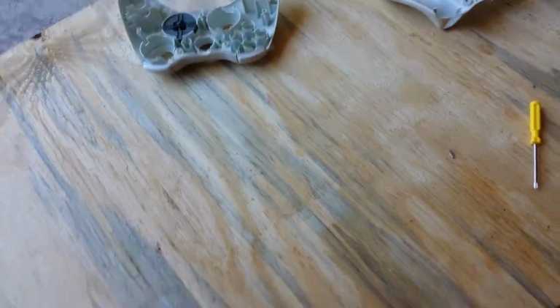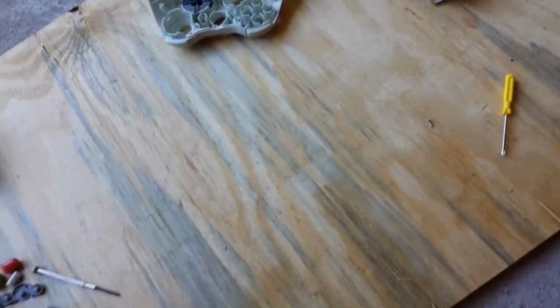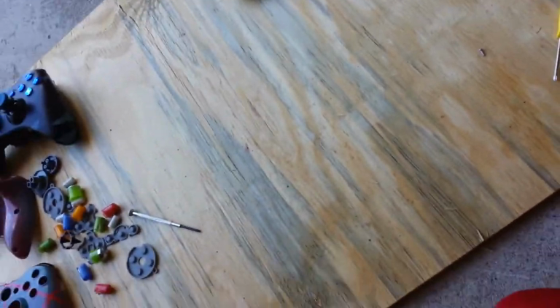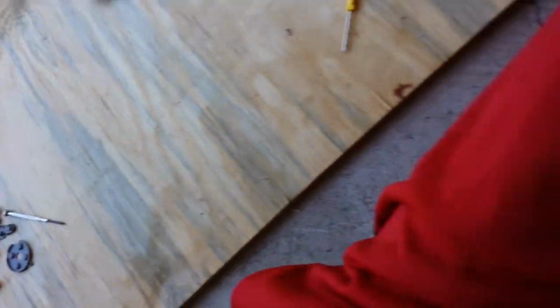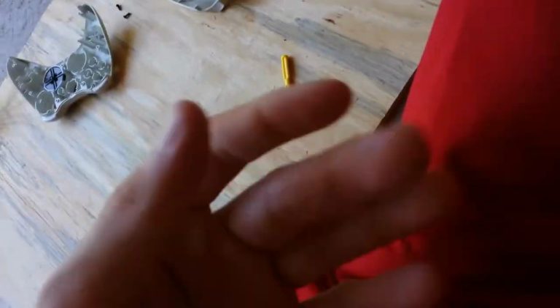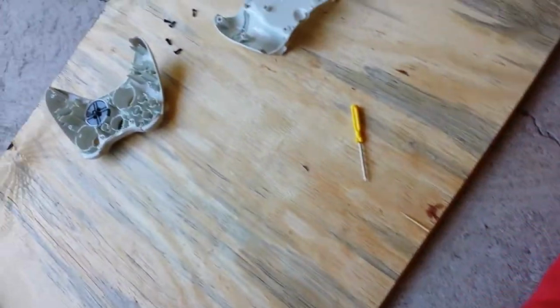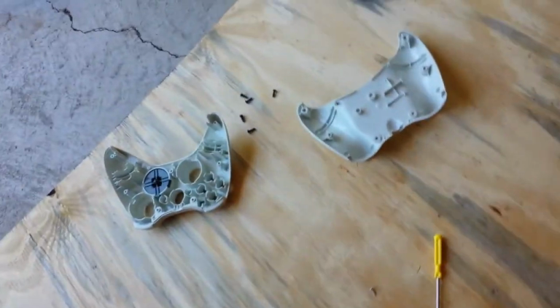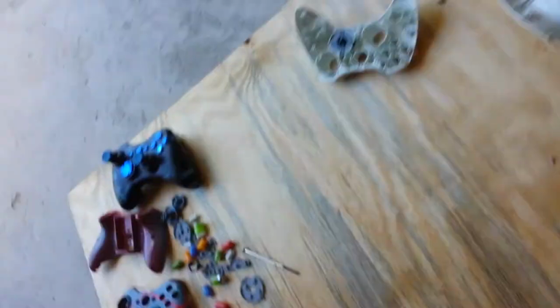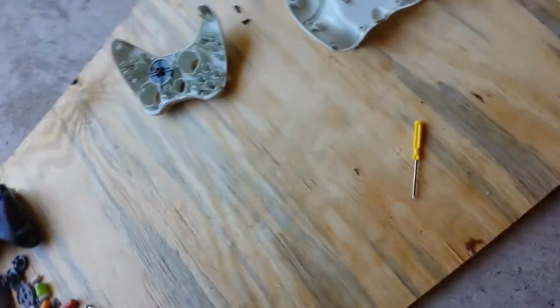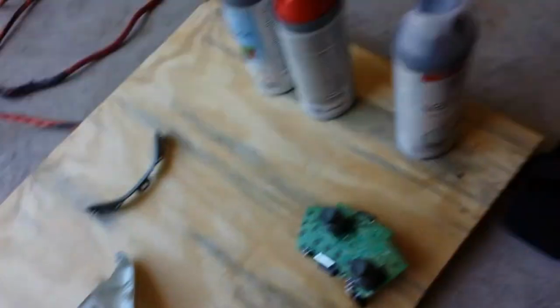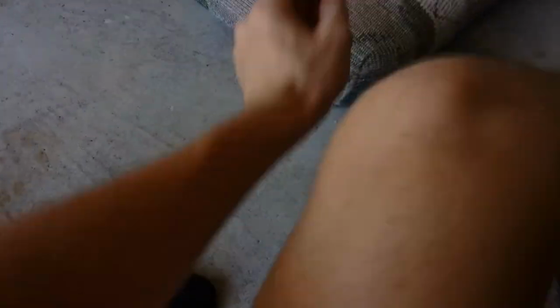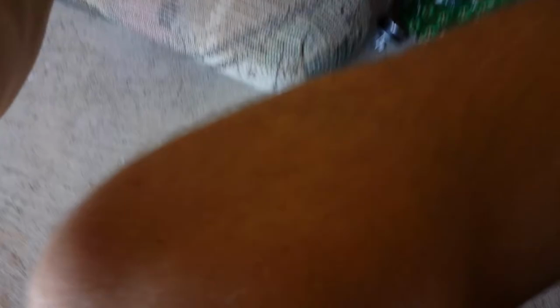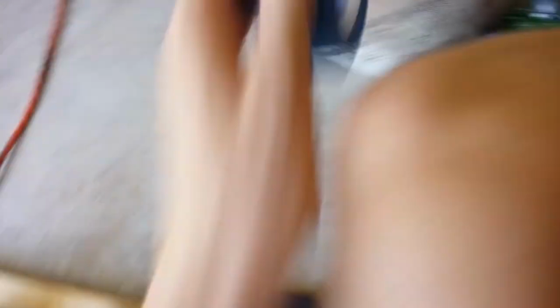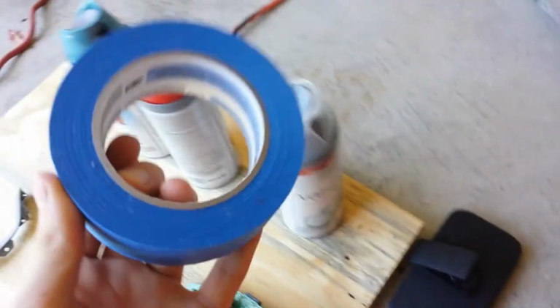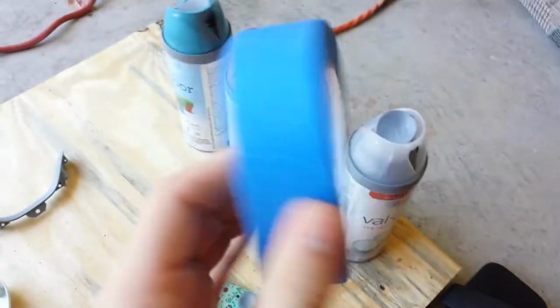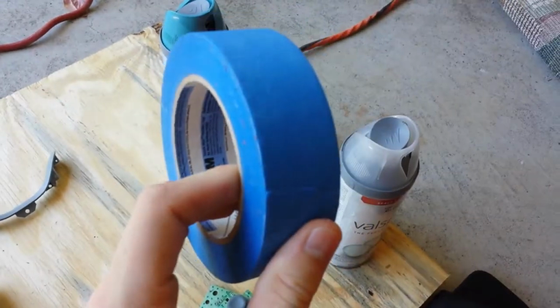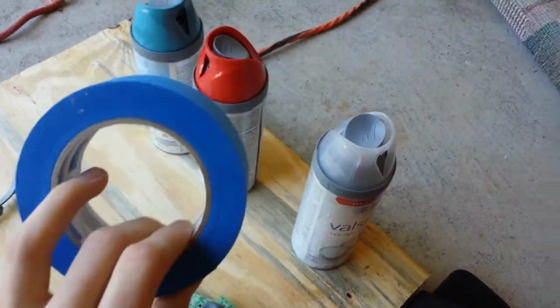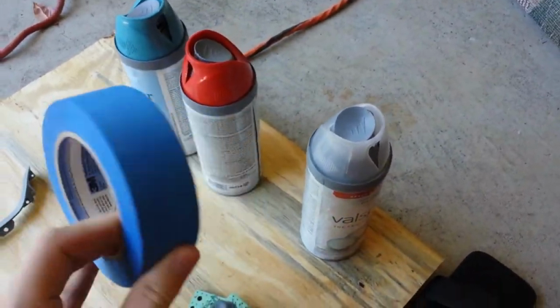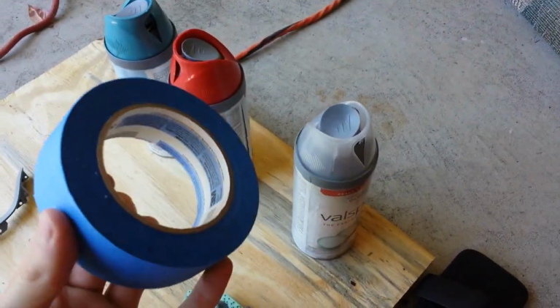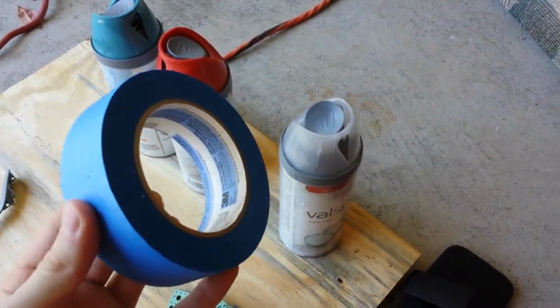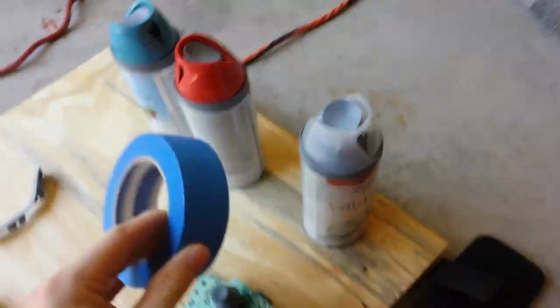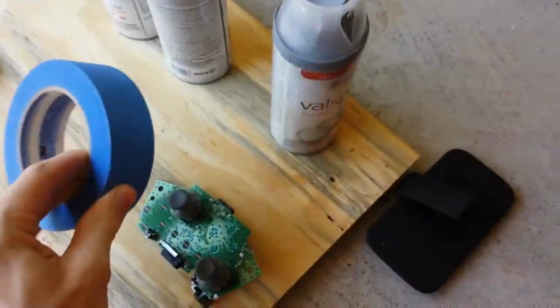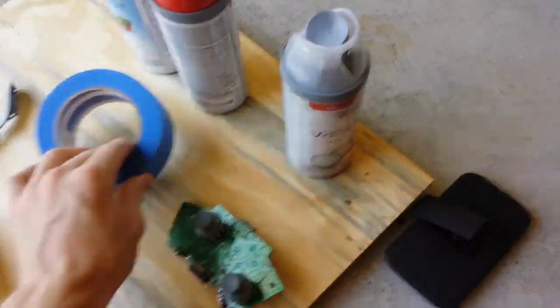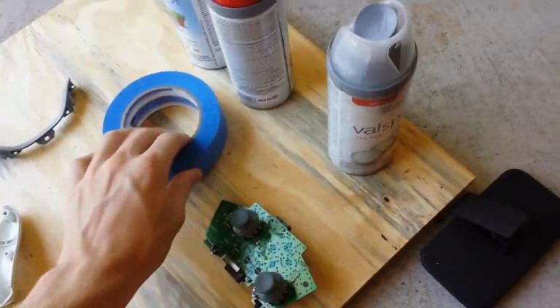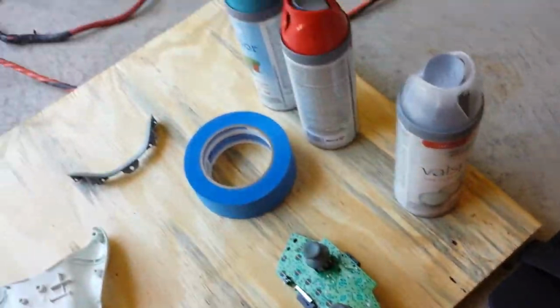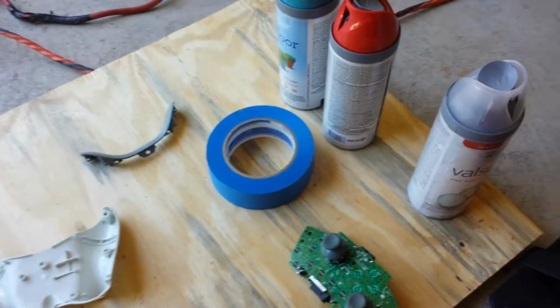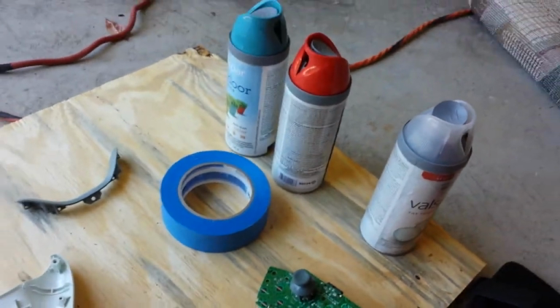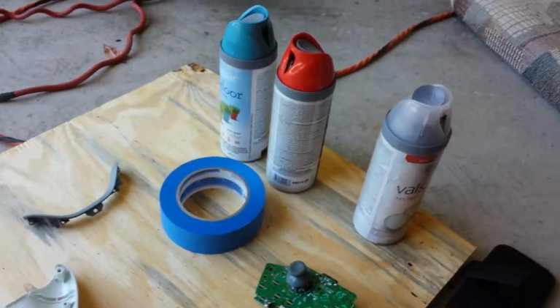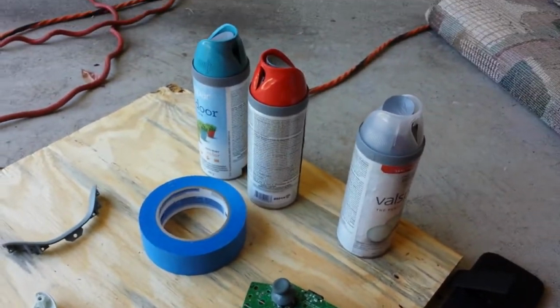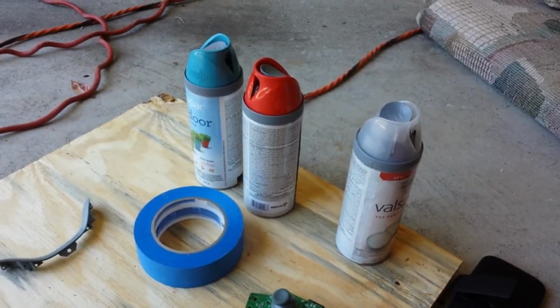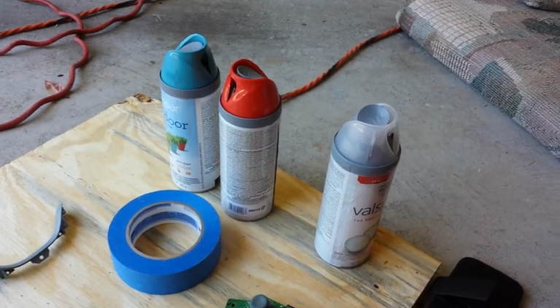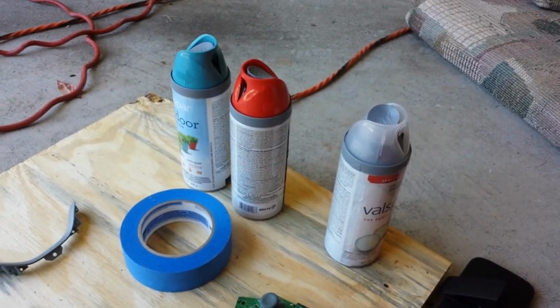What else you need is painter's tape. It doesn't have to be Scotch Blue, but it needs to be painter's tape because that'll keep the paint from mixing with the other color.